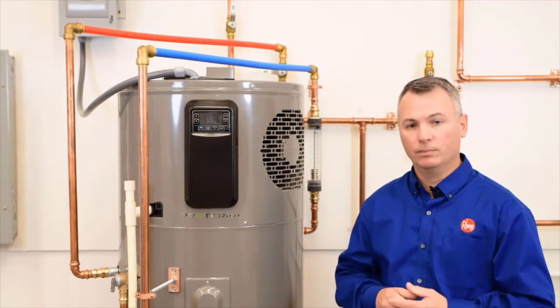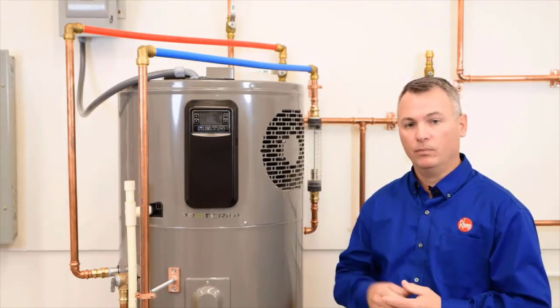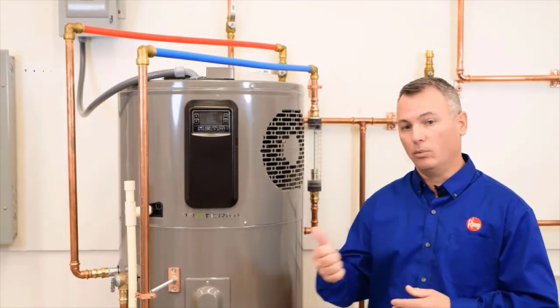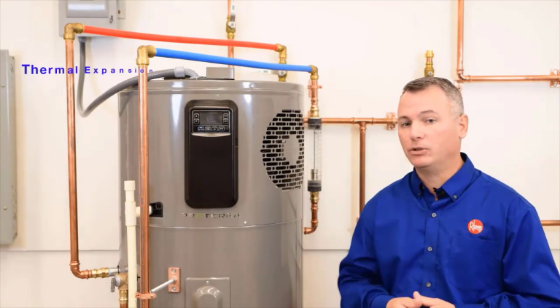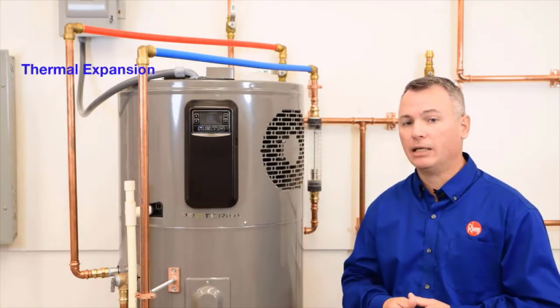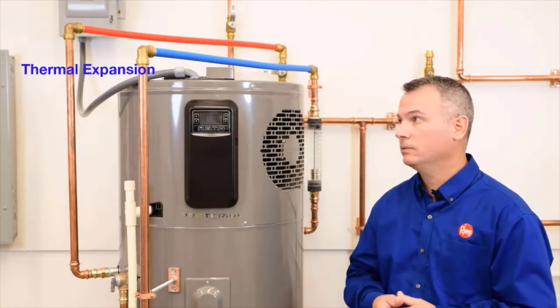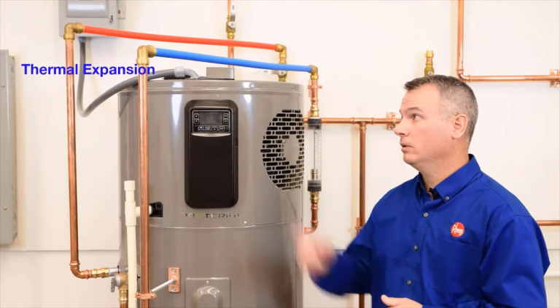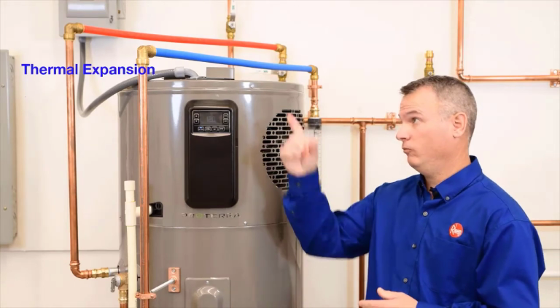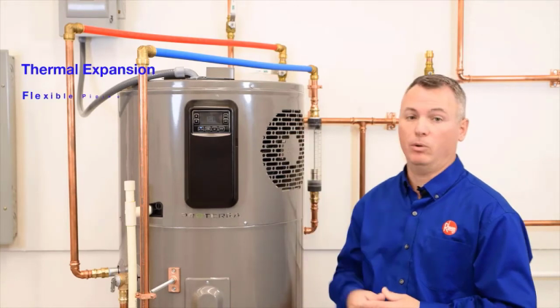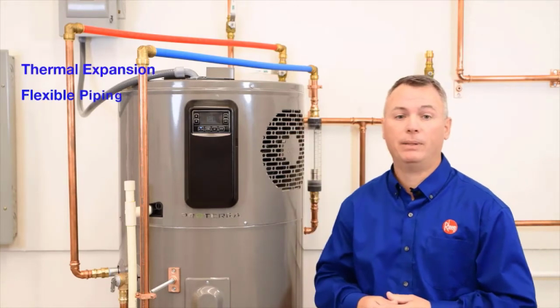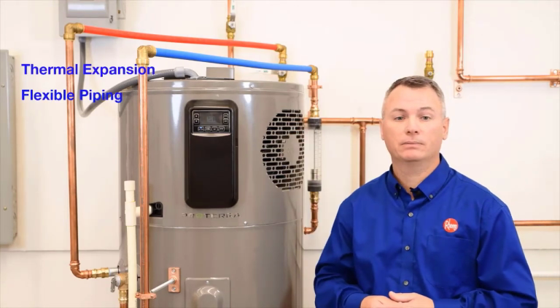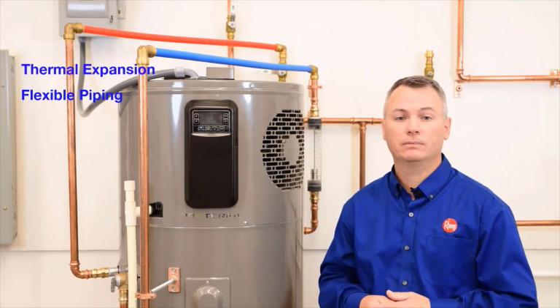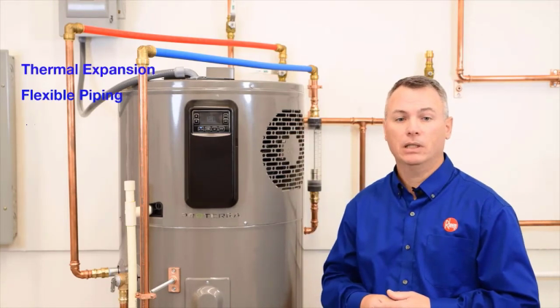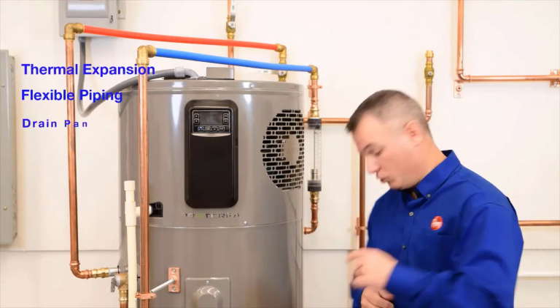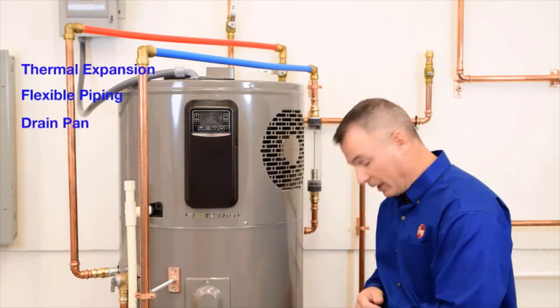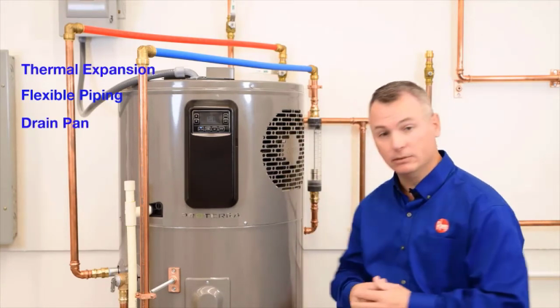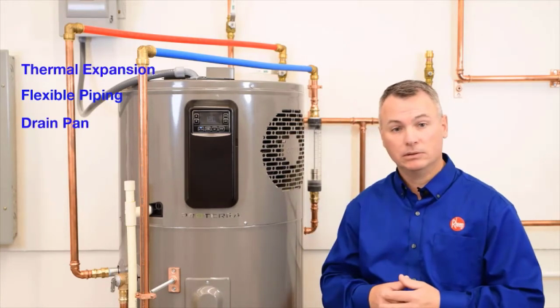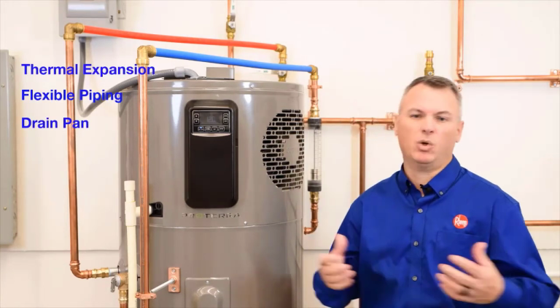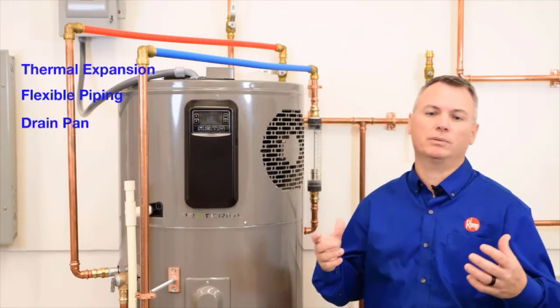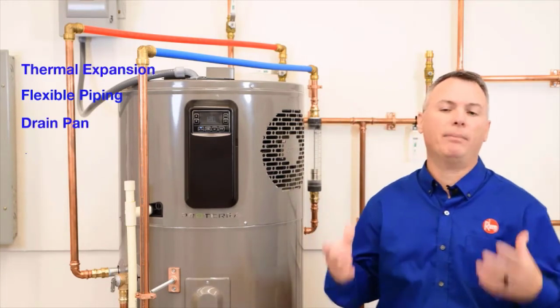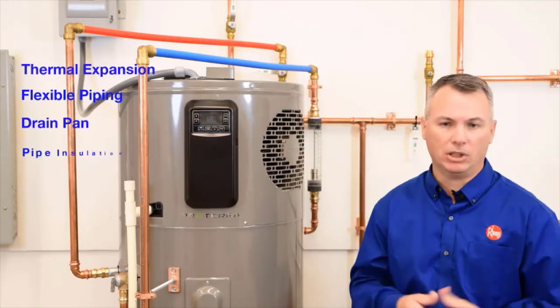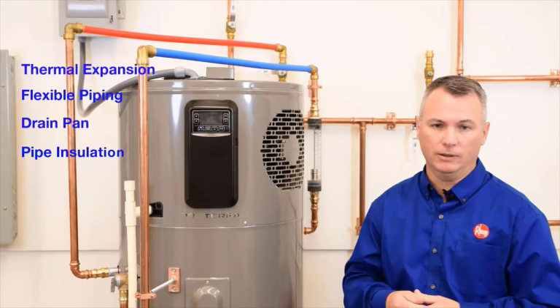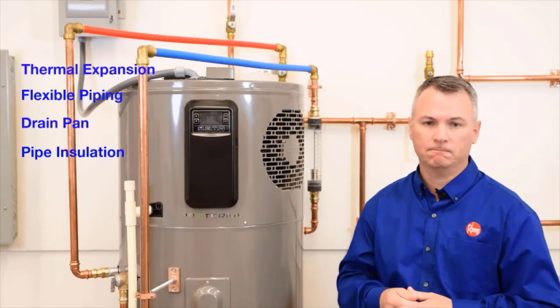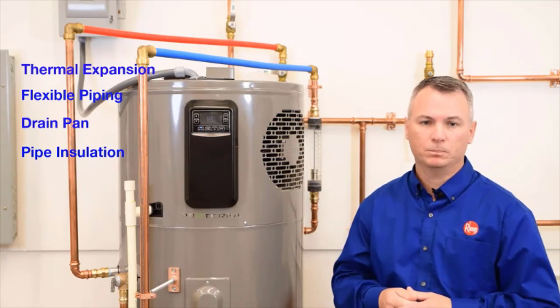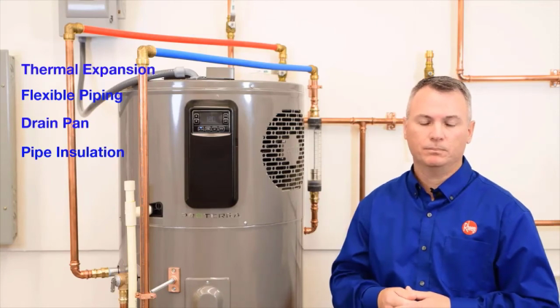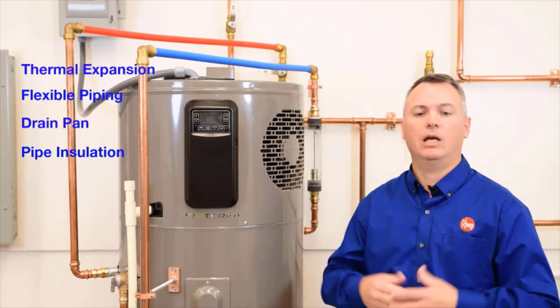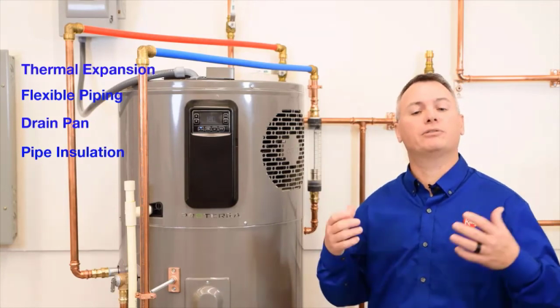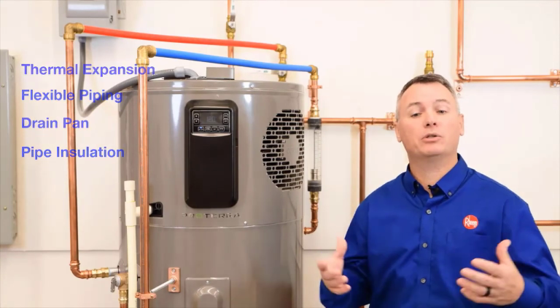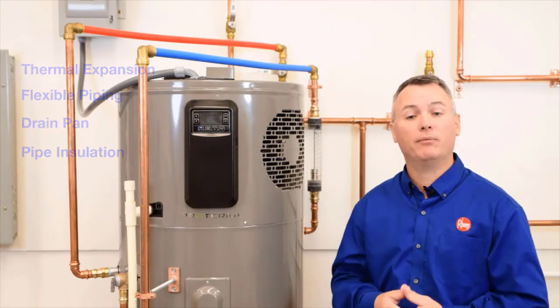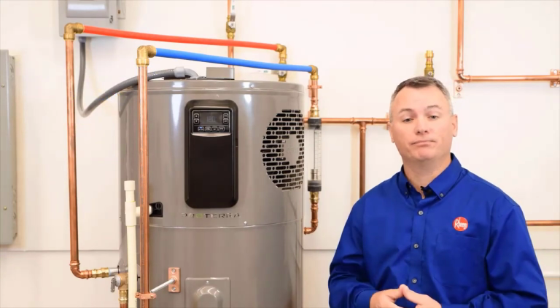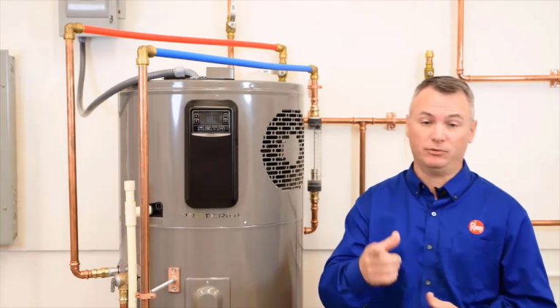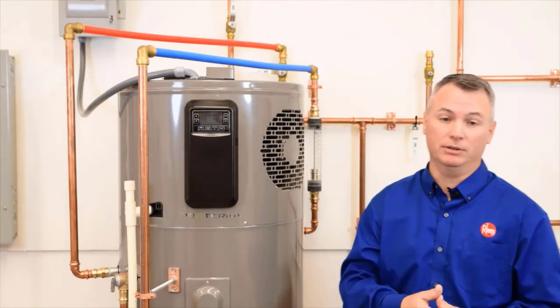So remember: thermal expansion tank, flexible piping, a drain pan, and of course pipe insulation. I hope this video has been helpful. Thank you so much for watching.